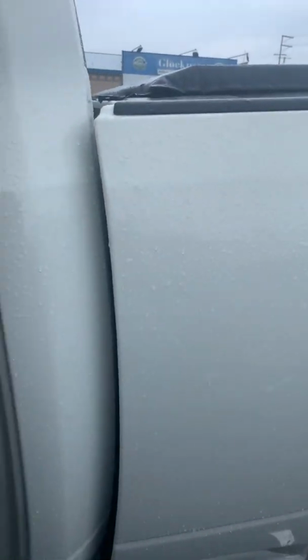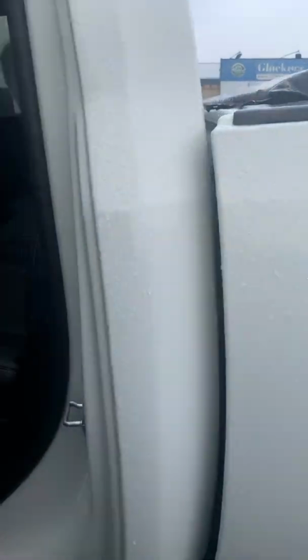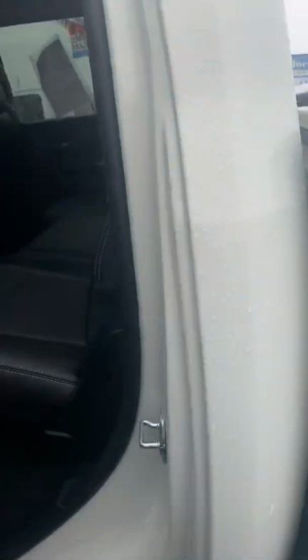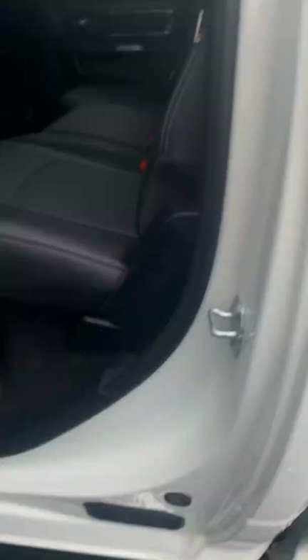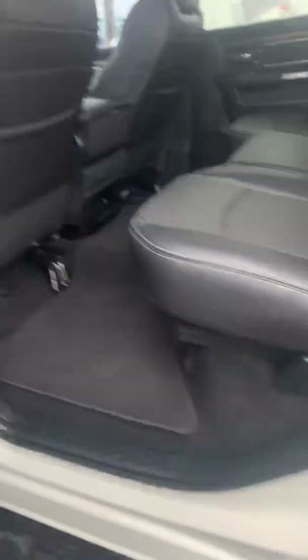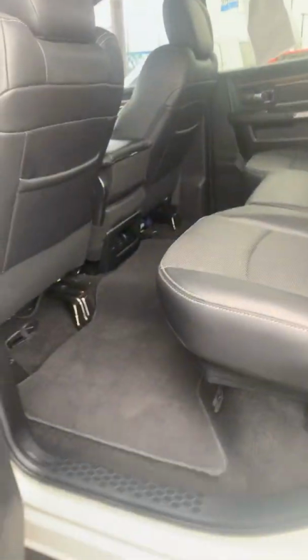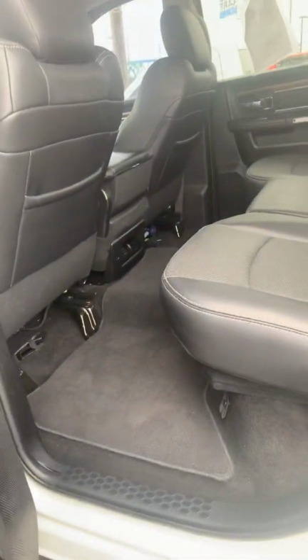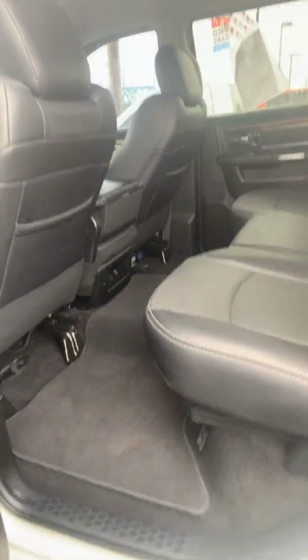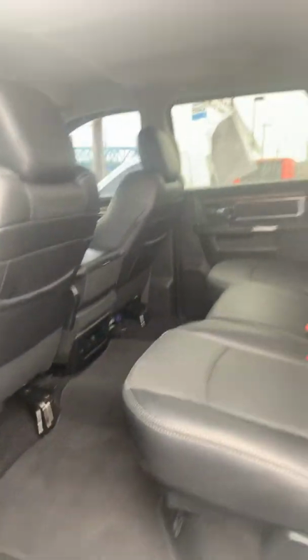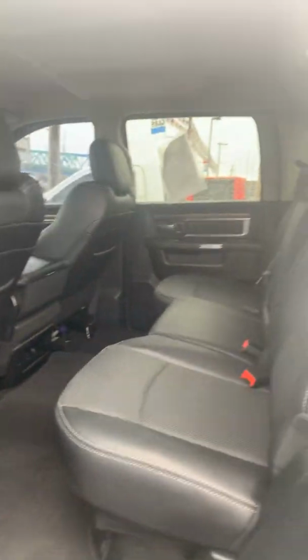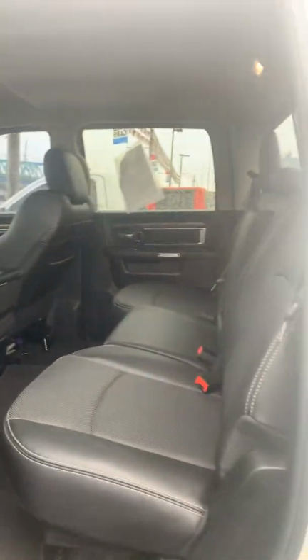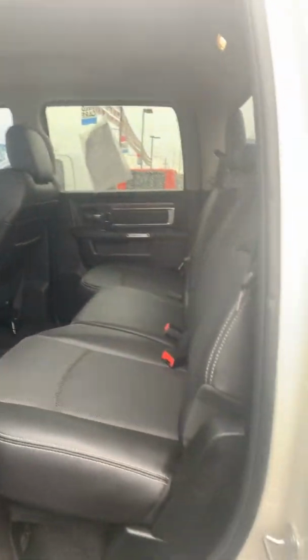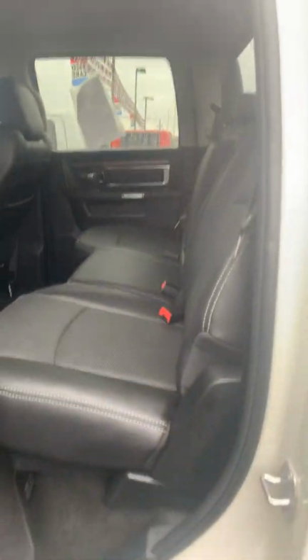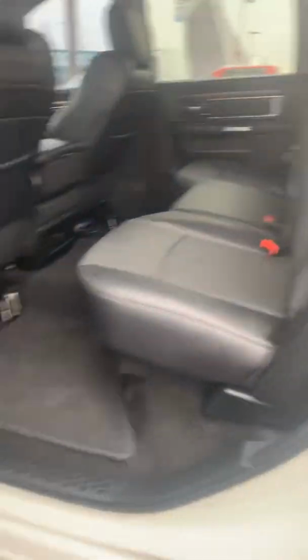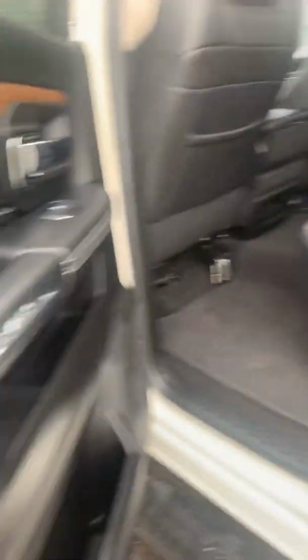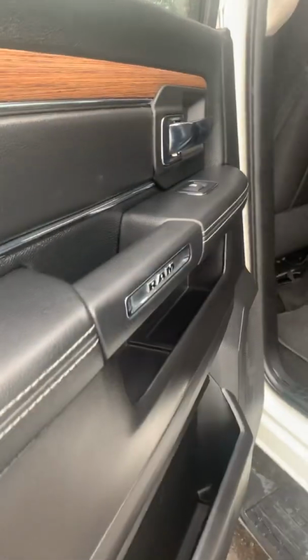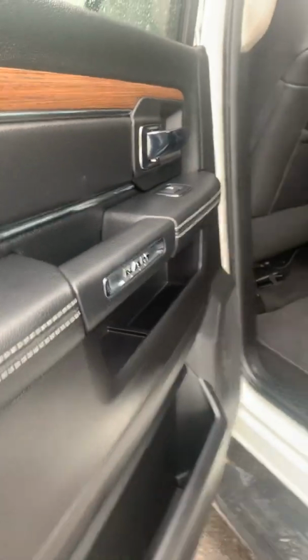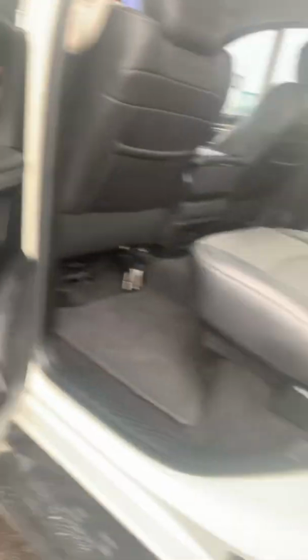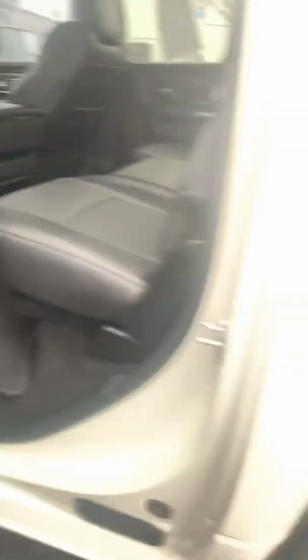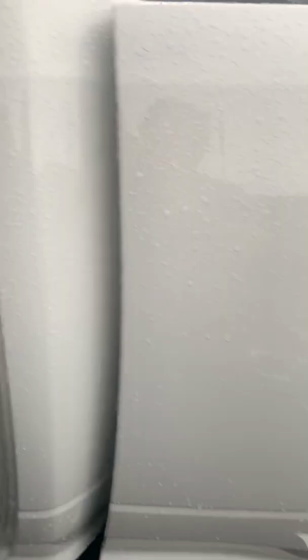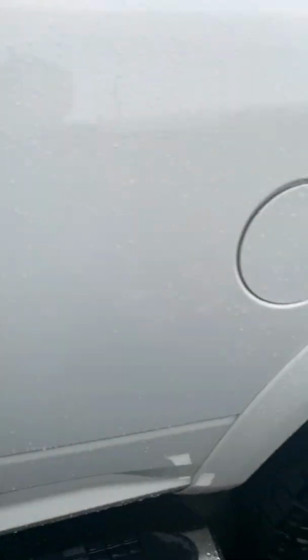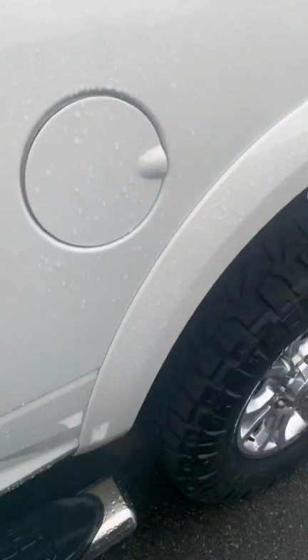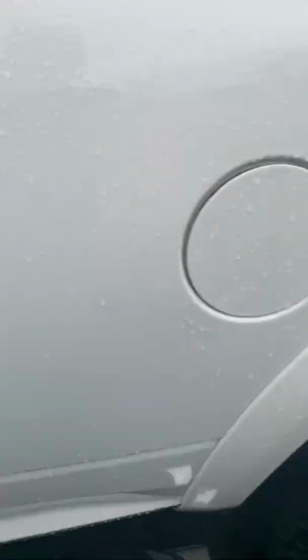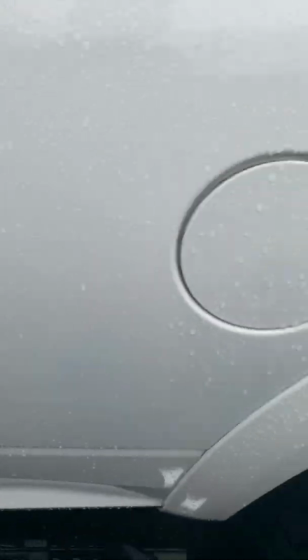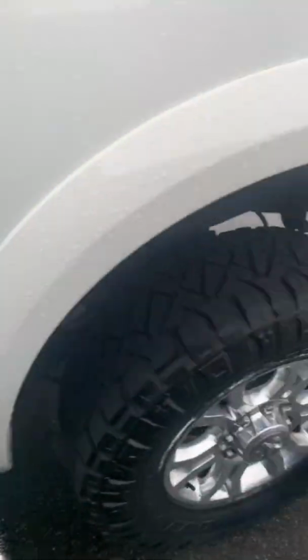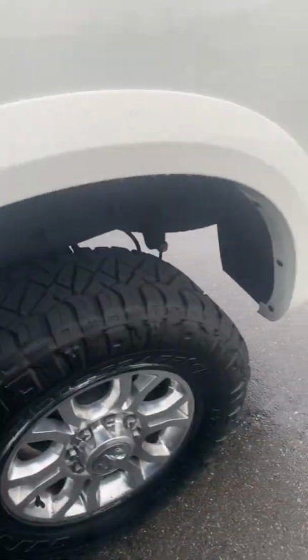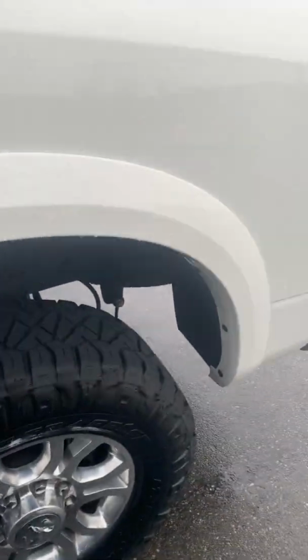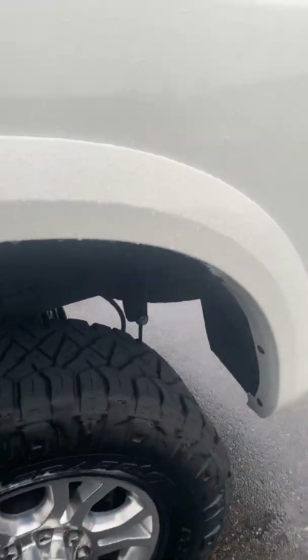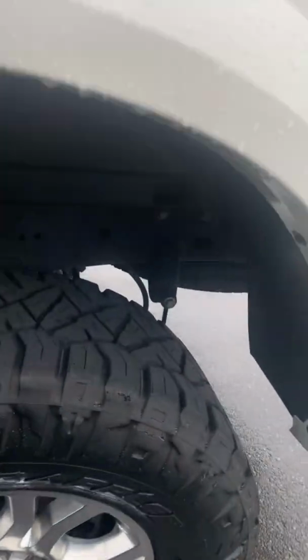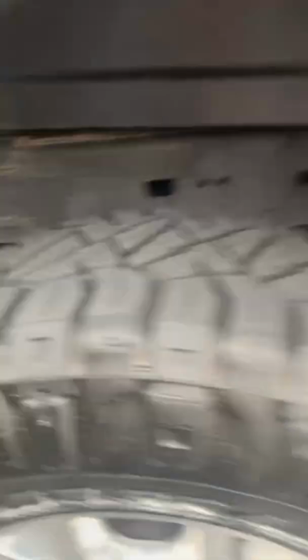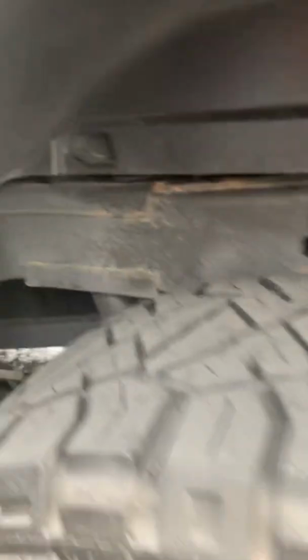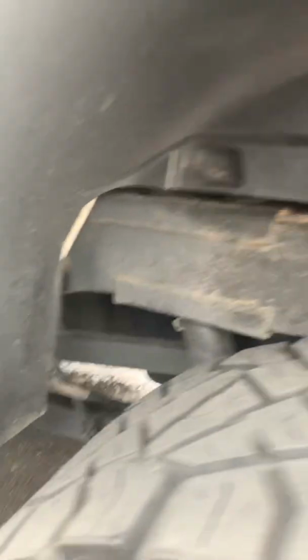Back seat — lots and lots of room. And undercarriage again.